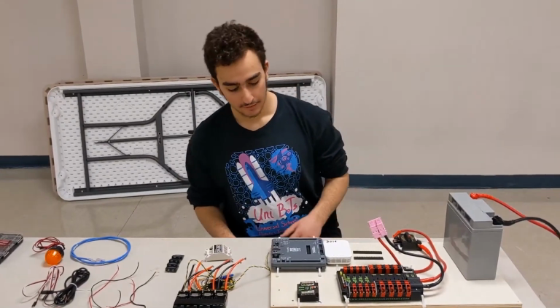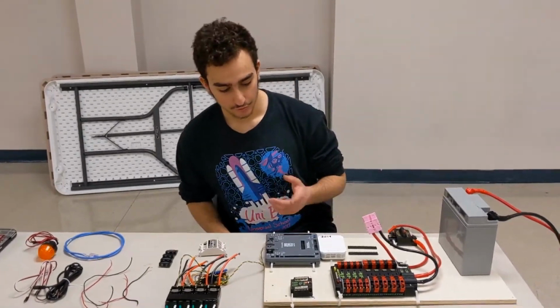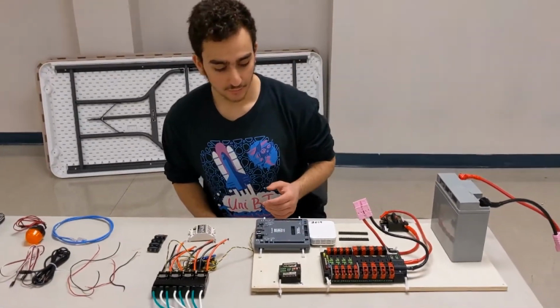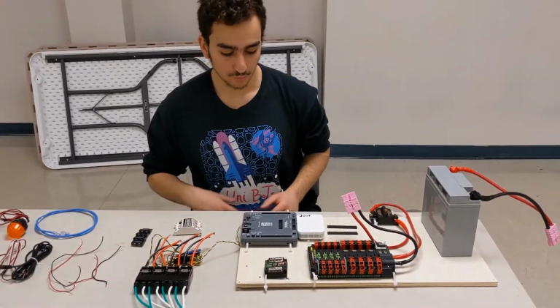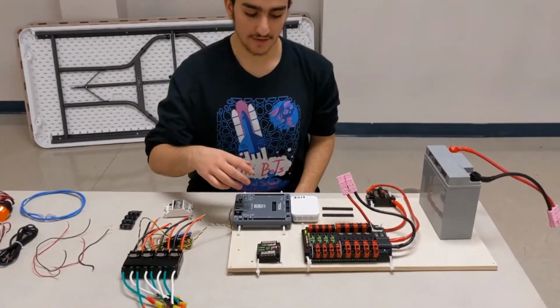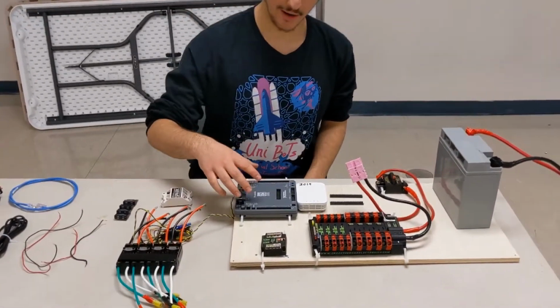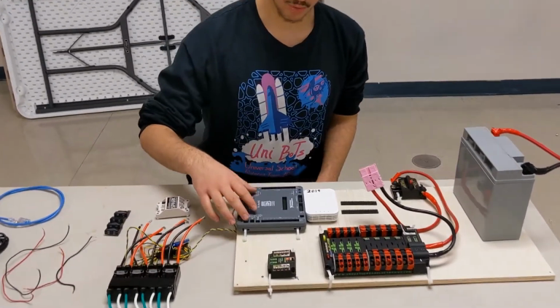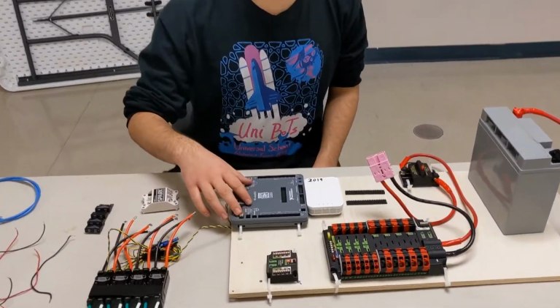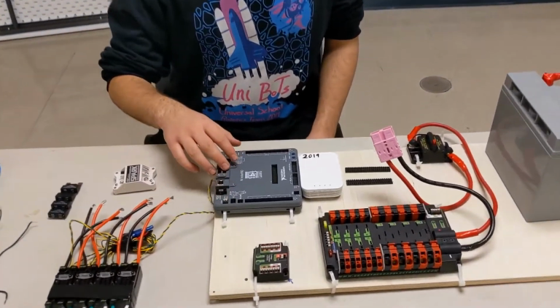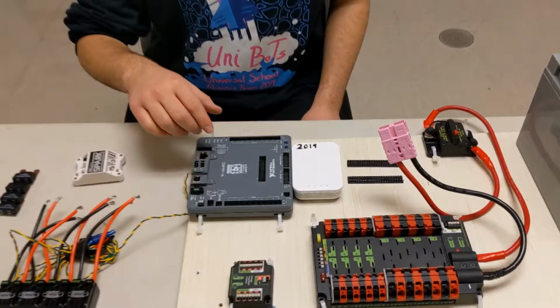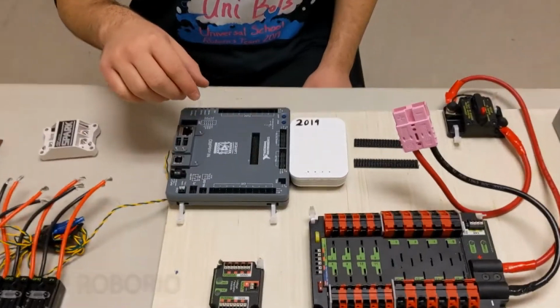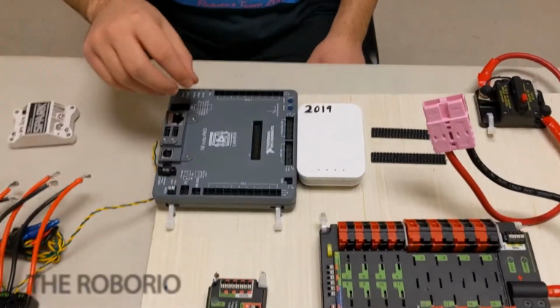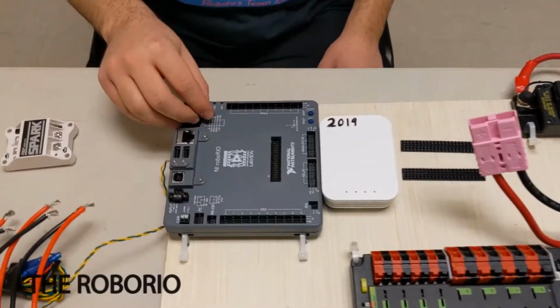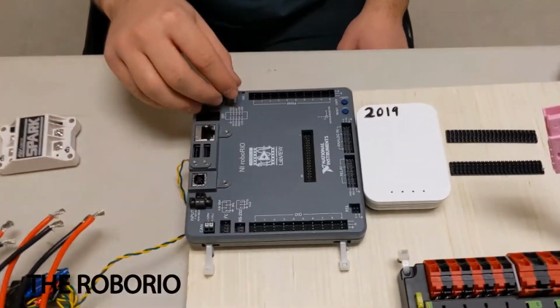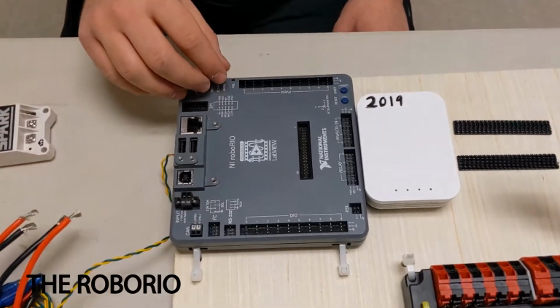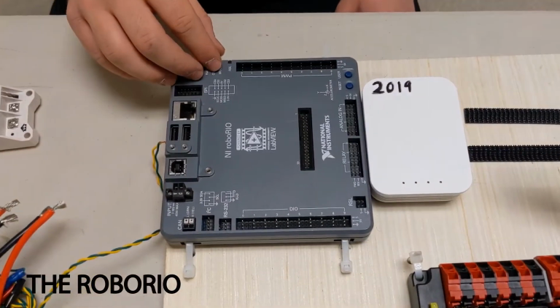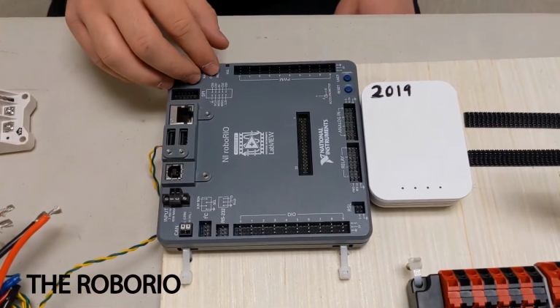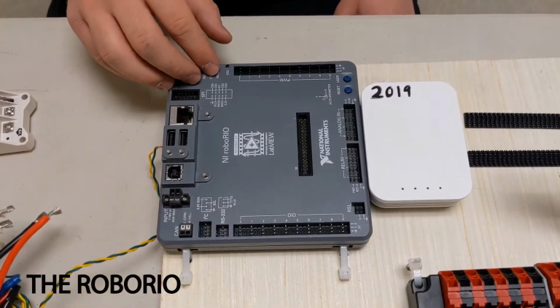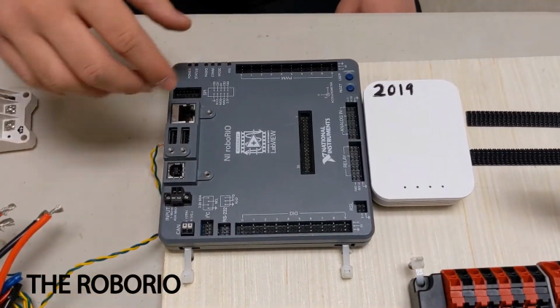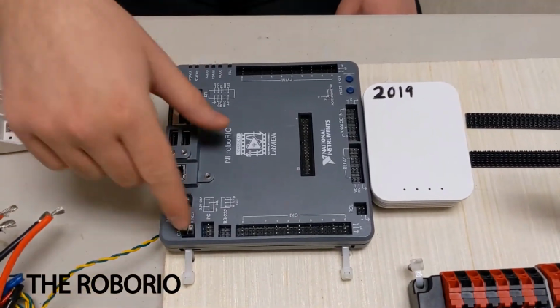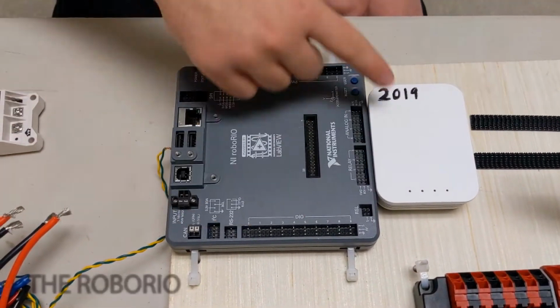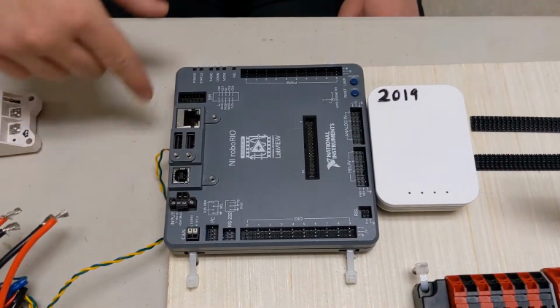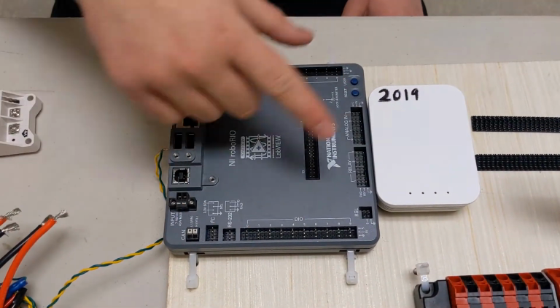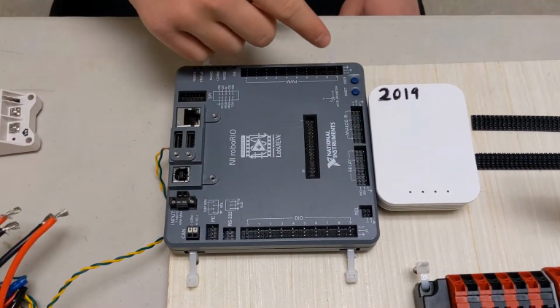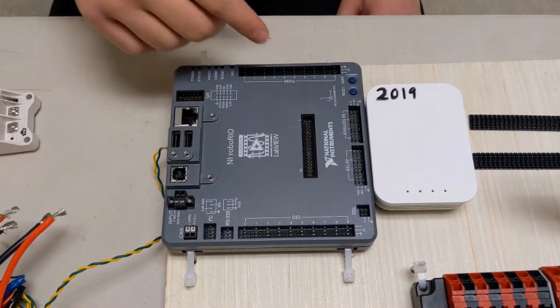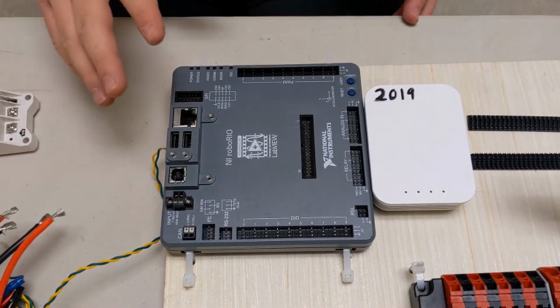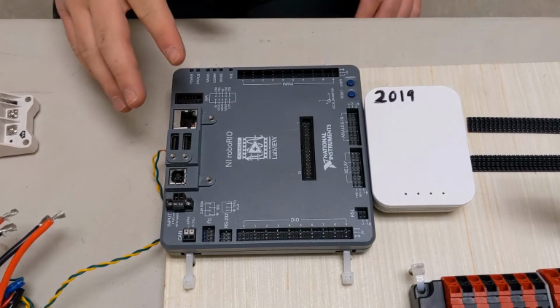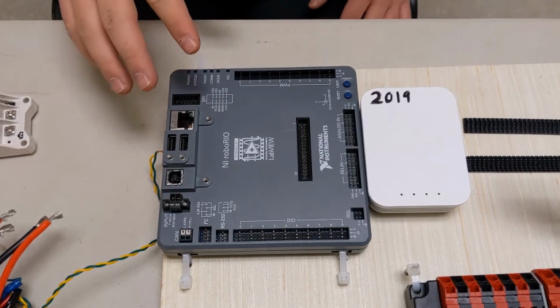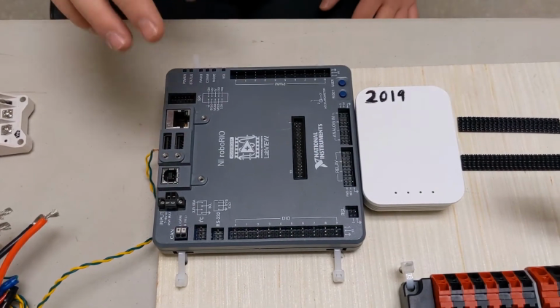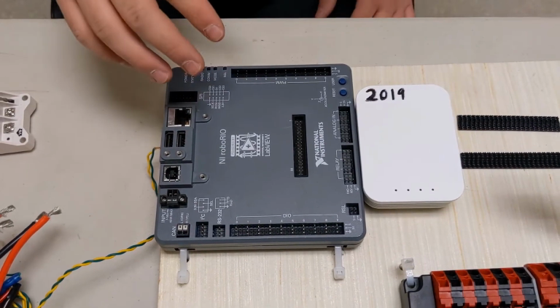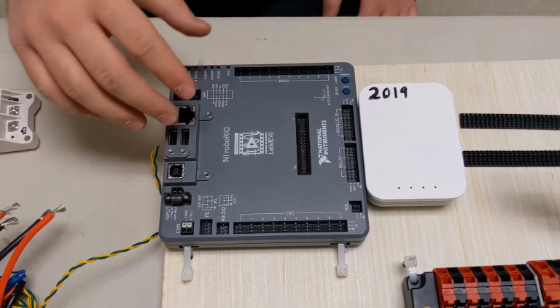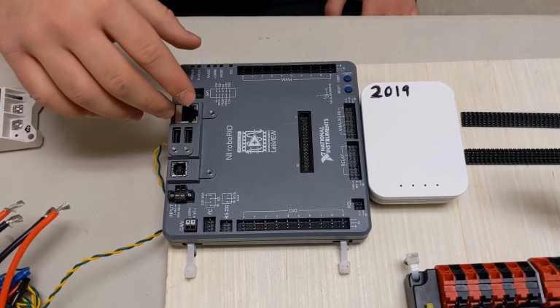So to begin with, we have our RoboRio. This is the computer of our robot. As you can see, there are many different pins, so we're going to break this down real simple.